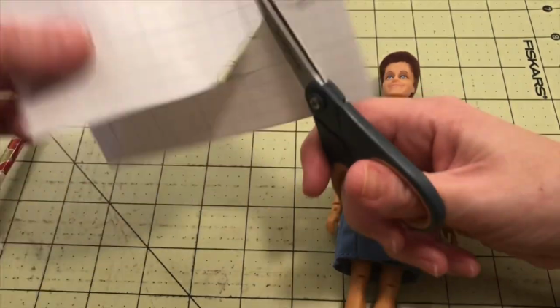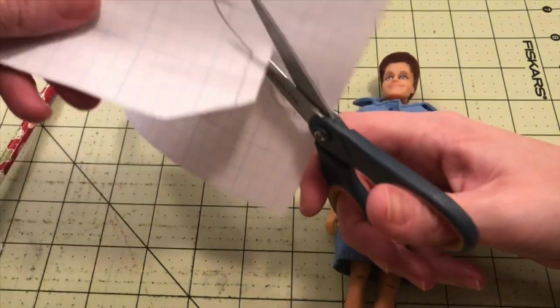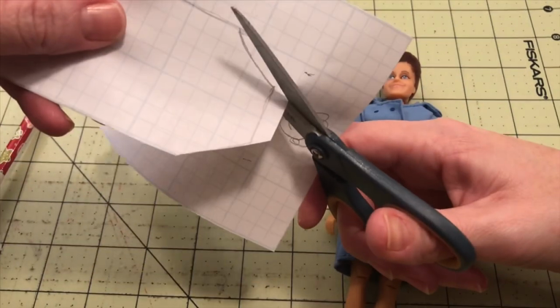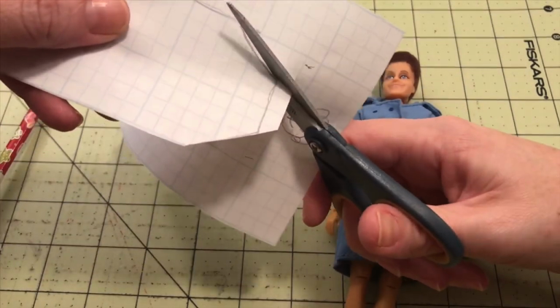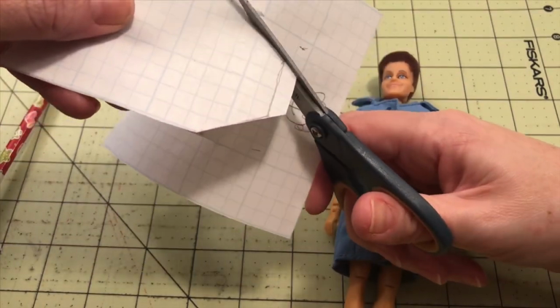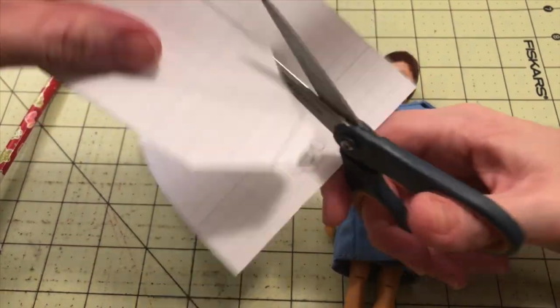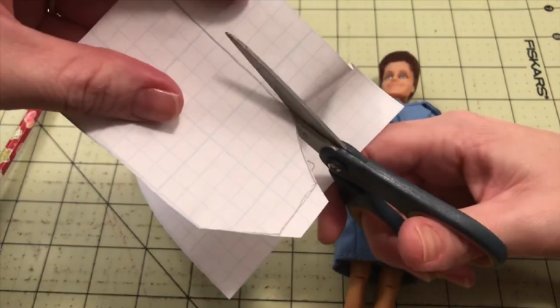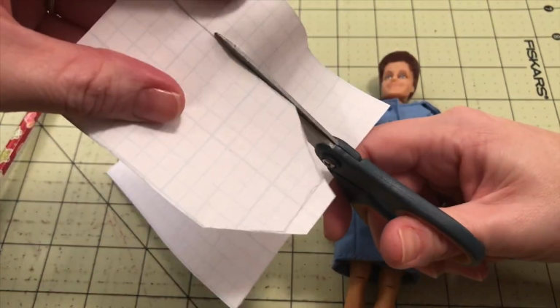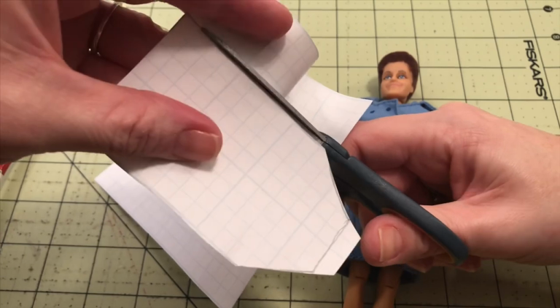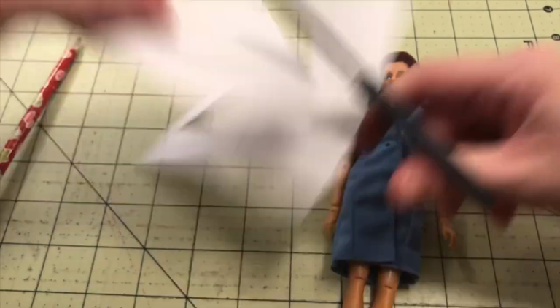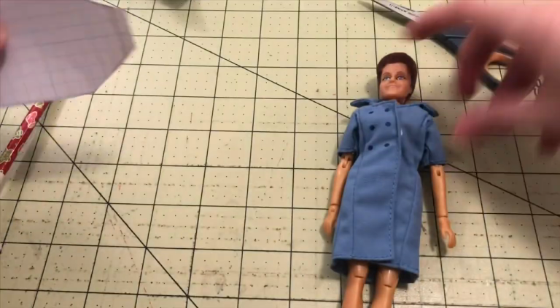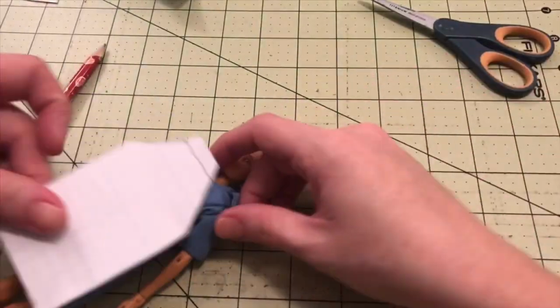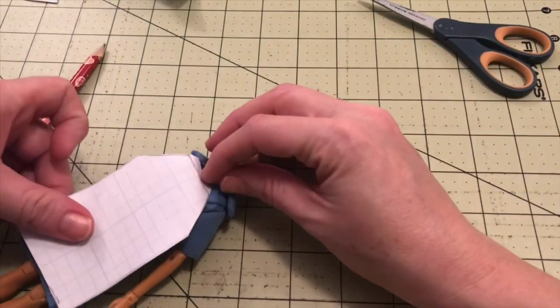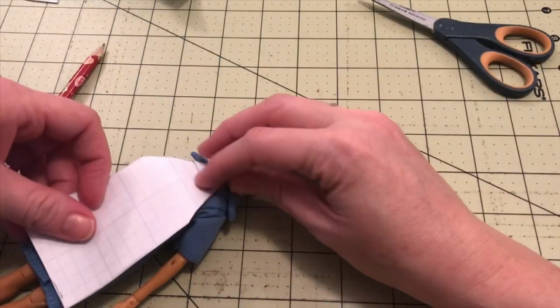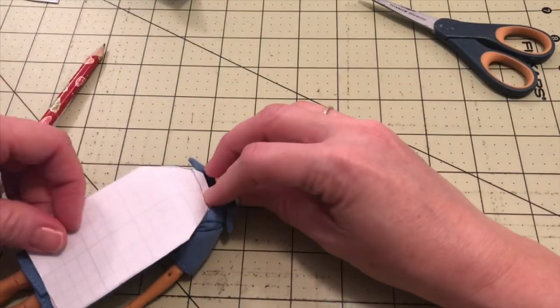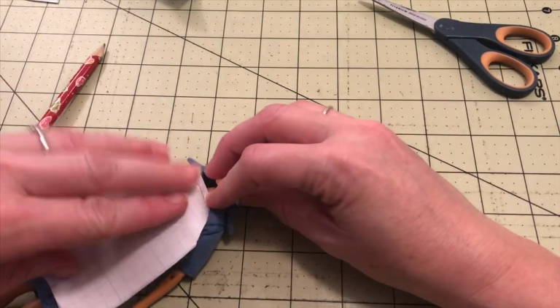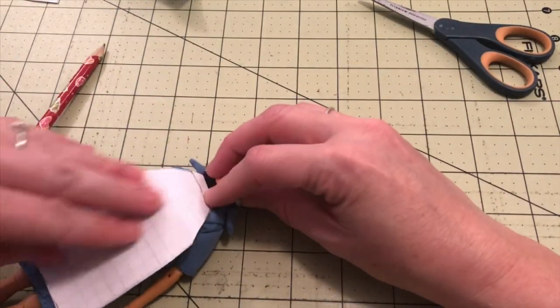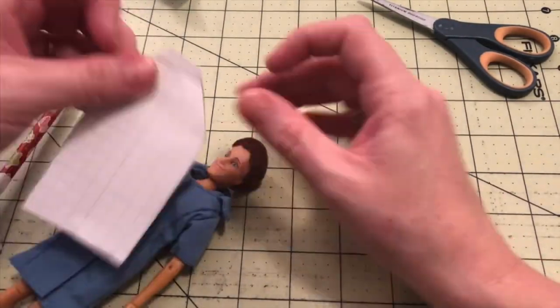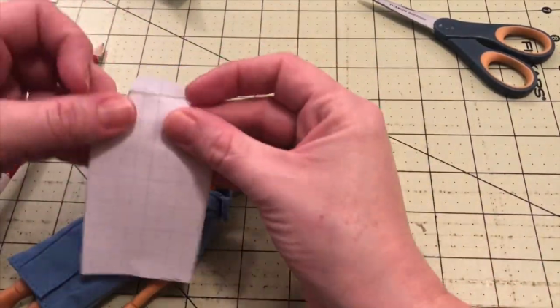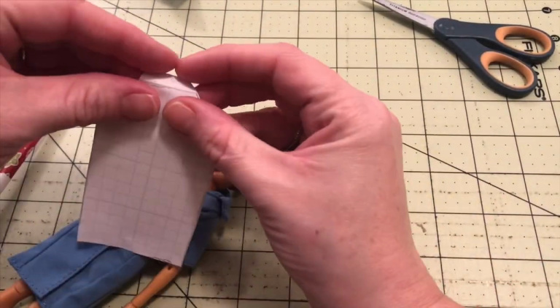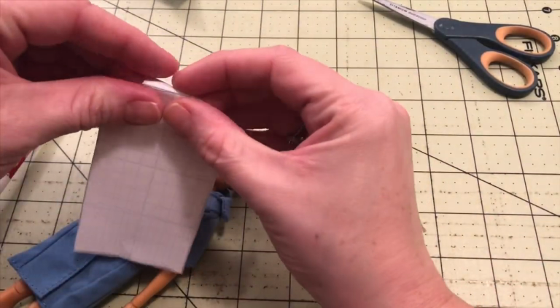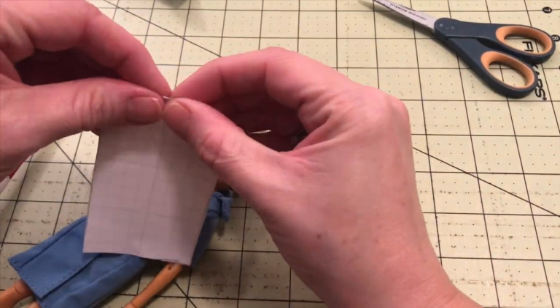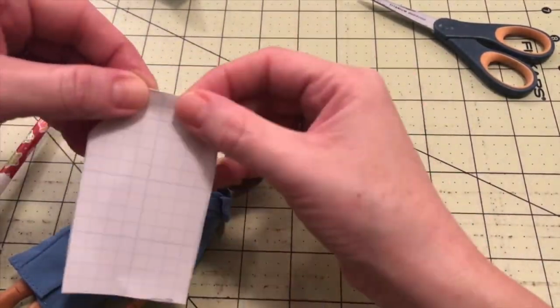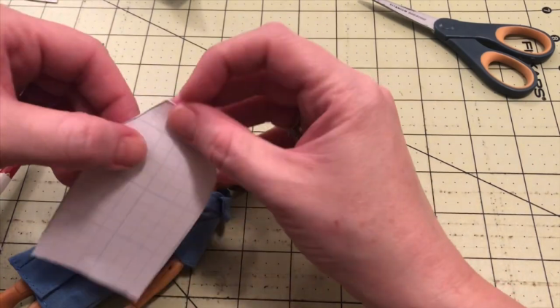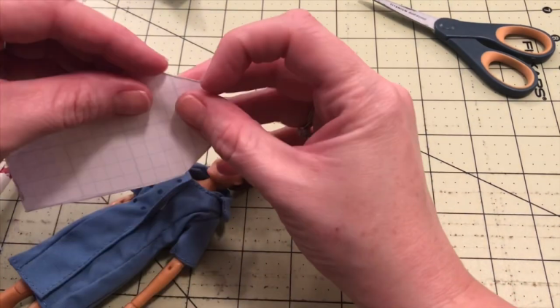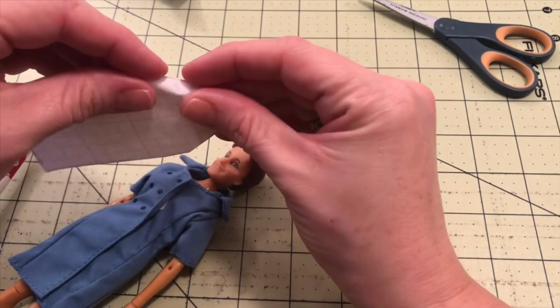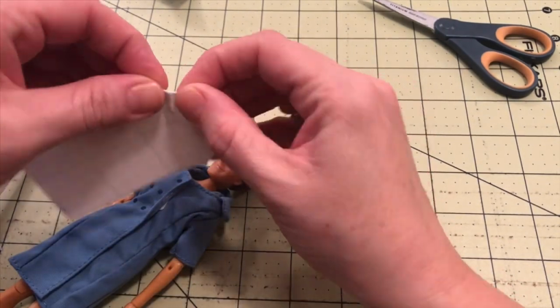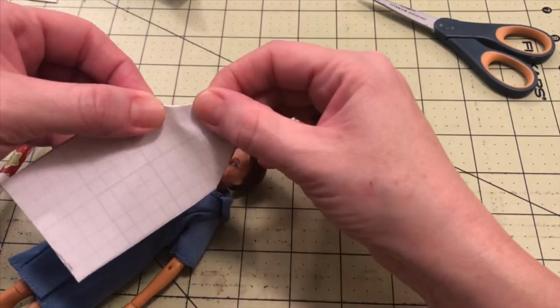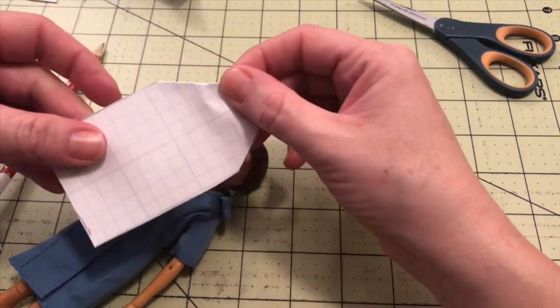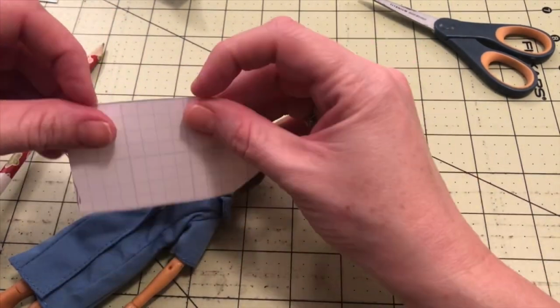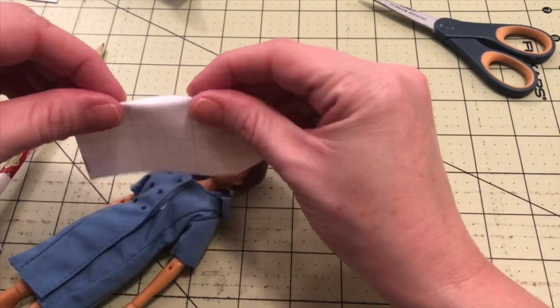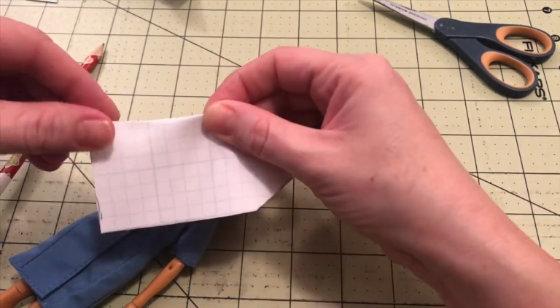Now that I have the basic size of the apron, I'm going to cut out the pattern. As you can see, I decided to add a little bit more at the top. When drawing patterns, you really just have to trust yourself and do what you think is going to look best.